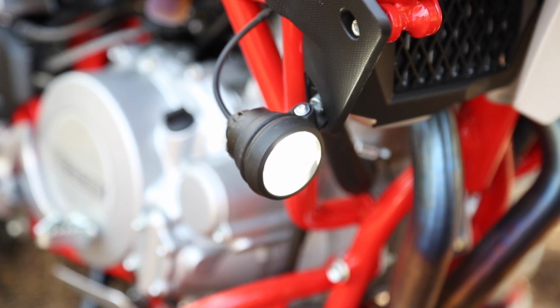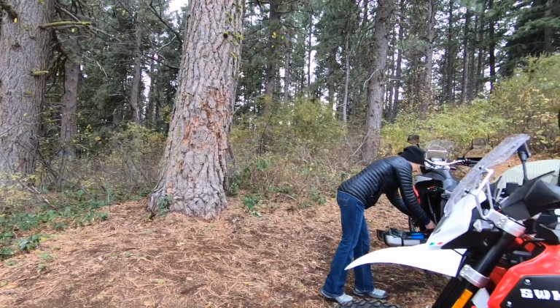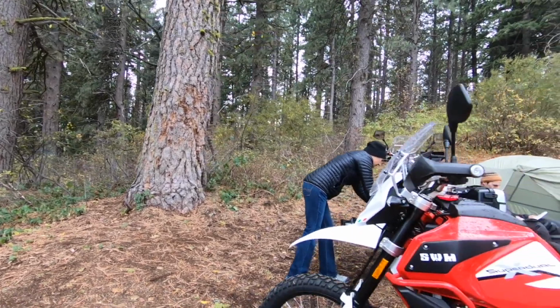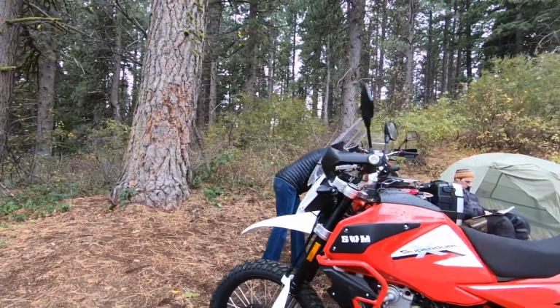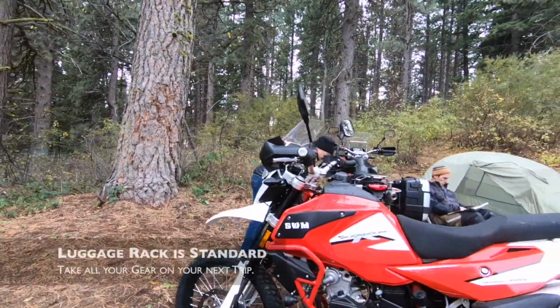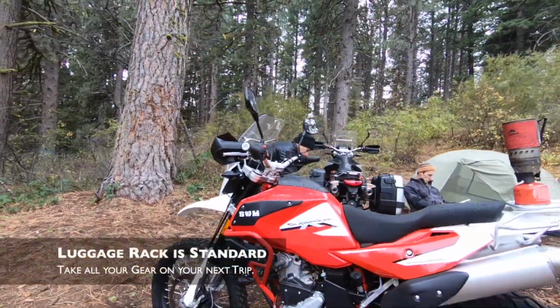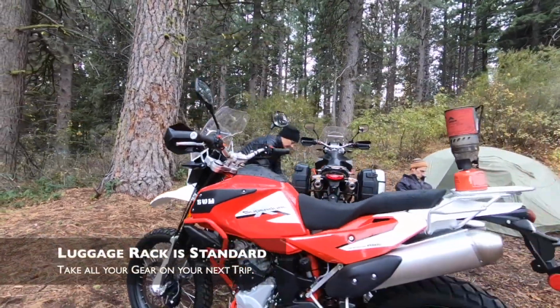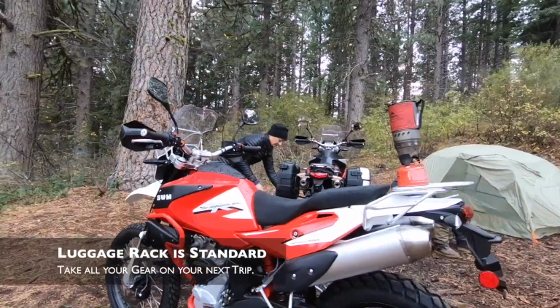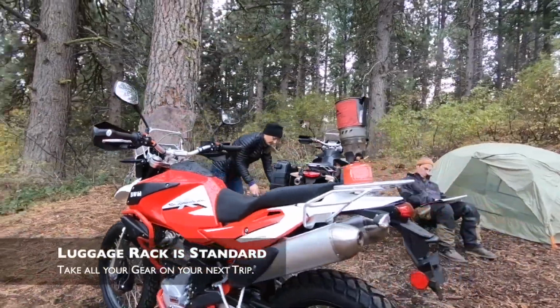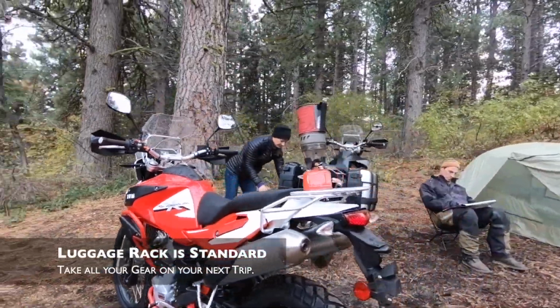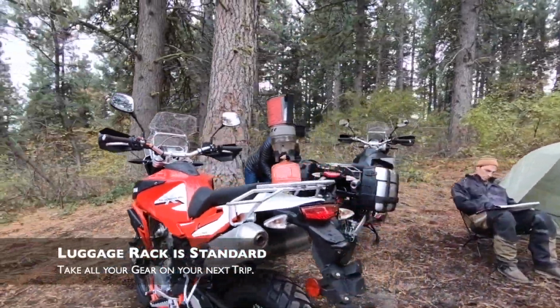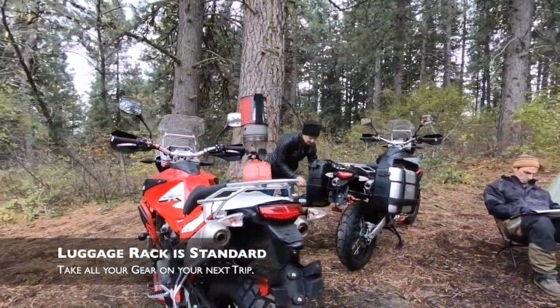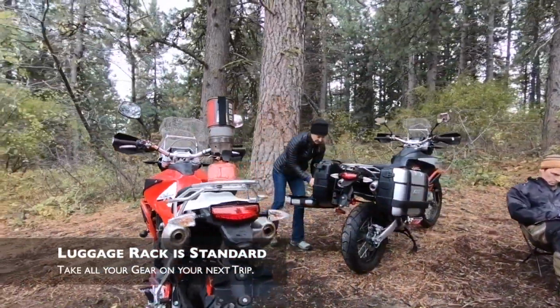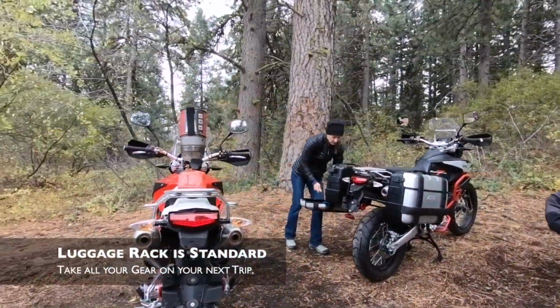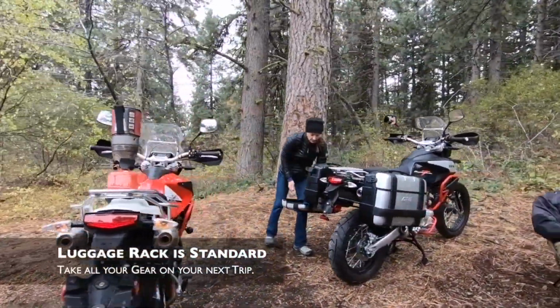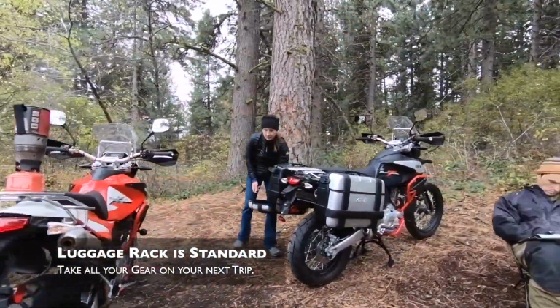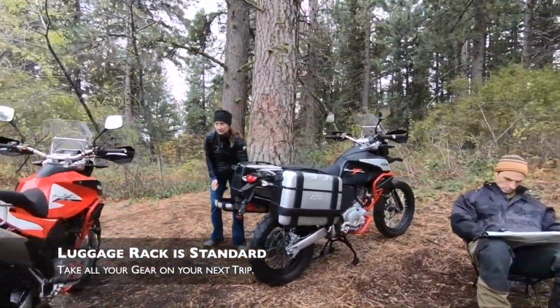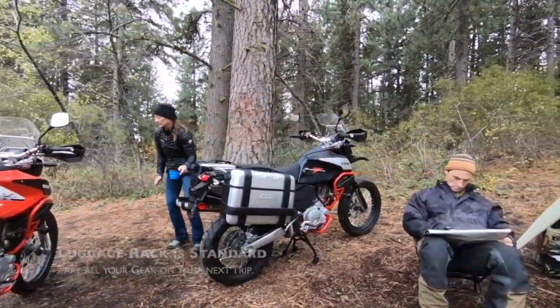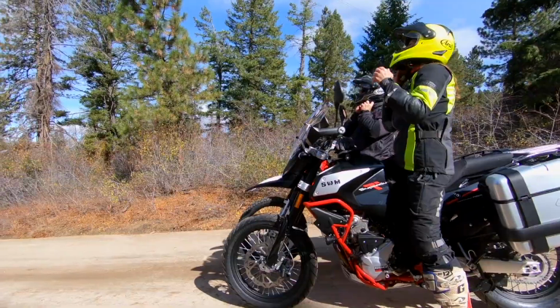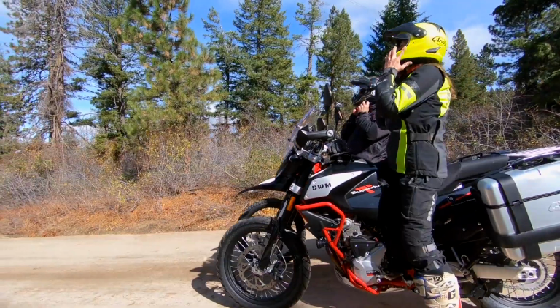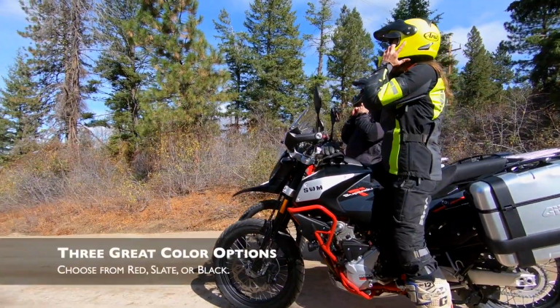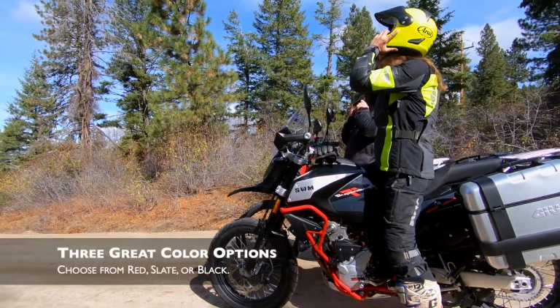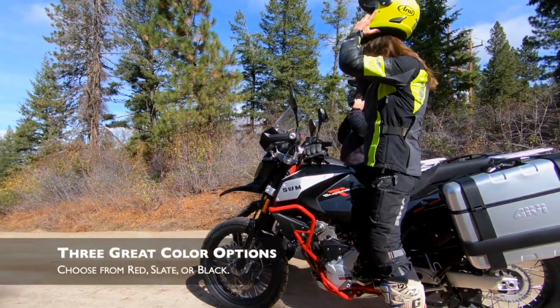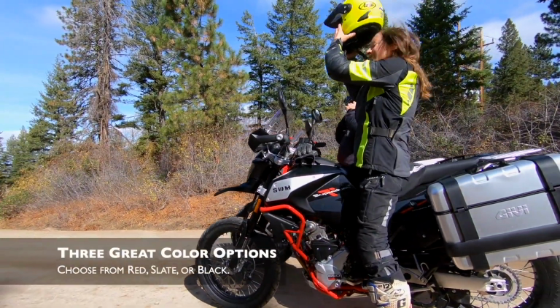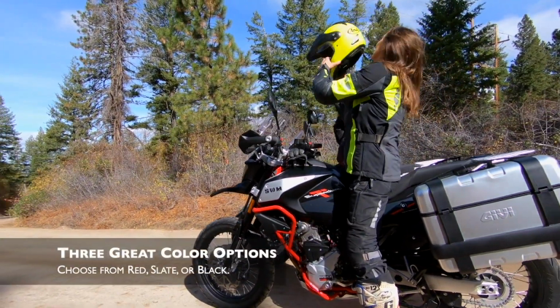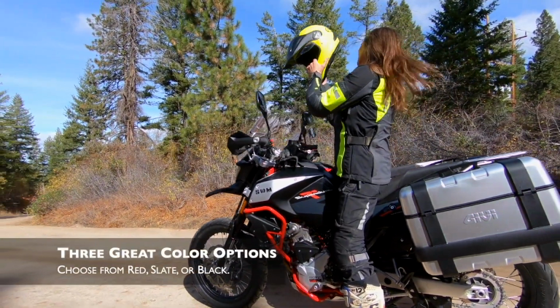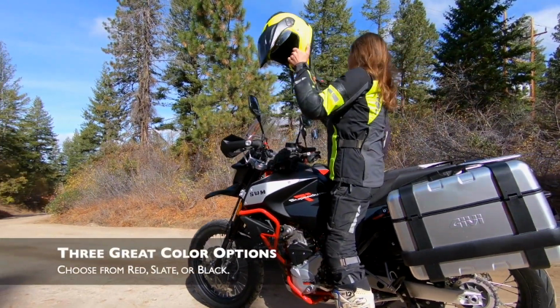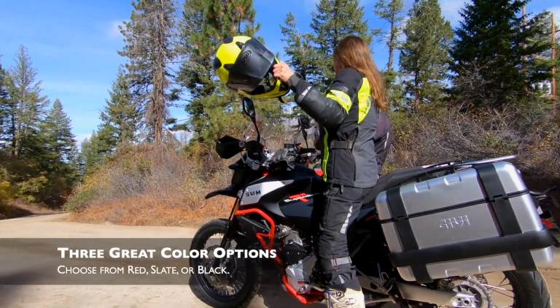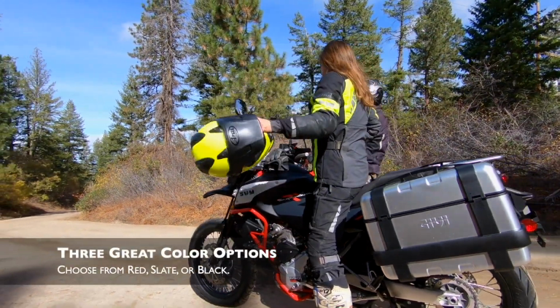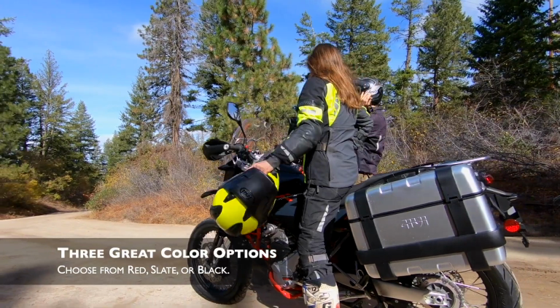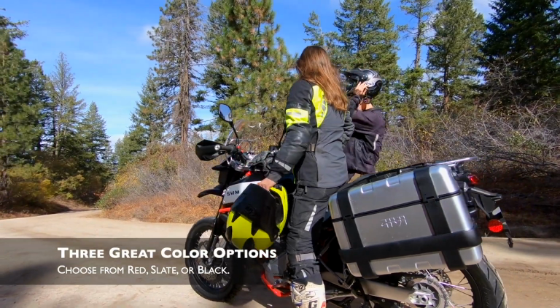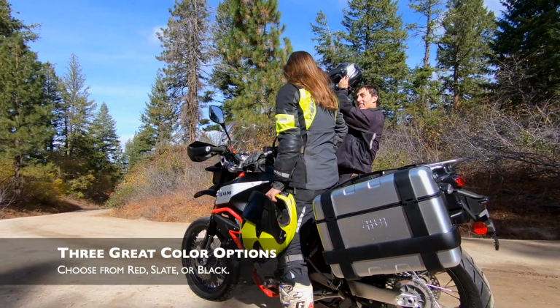There's room on the stock luggage rack to strap down camping gear, your rucksack, or whatever else you might wish to carry with you. If you're ready to build your own adventure without breaking the bank, there's really only one choice — which color SuperDuel do you want?